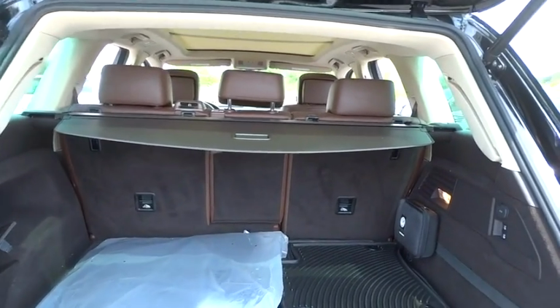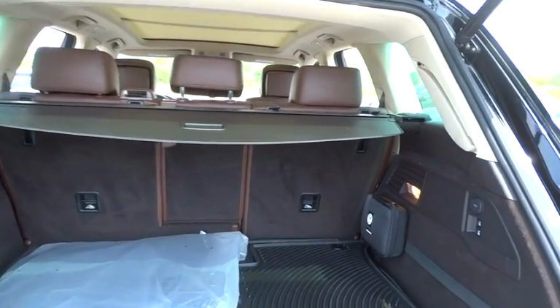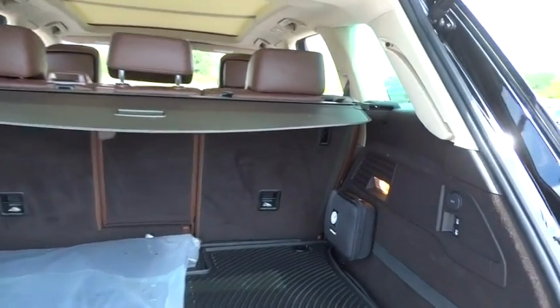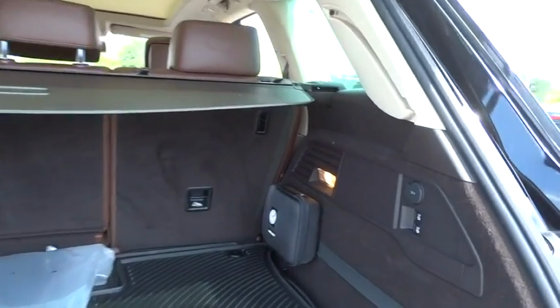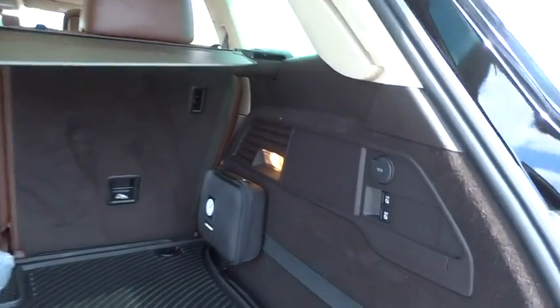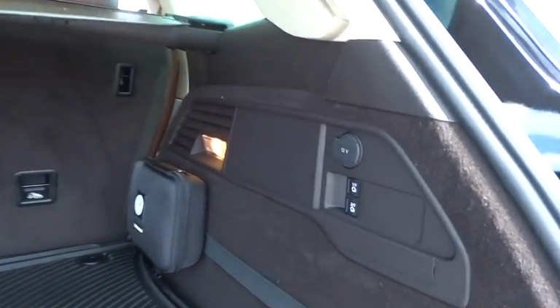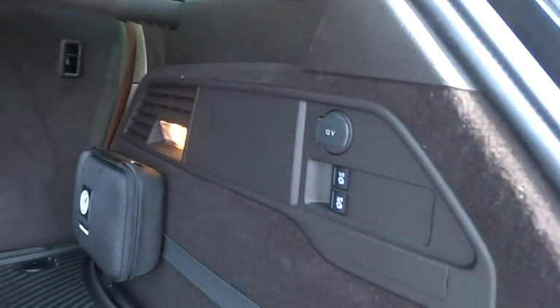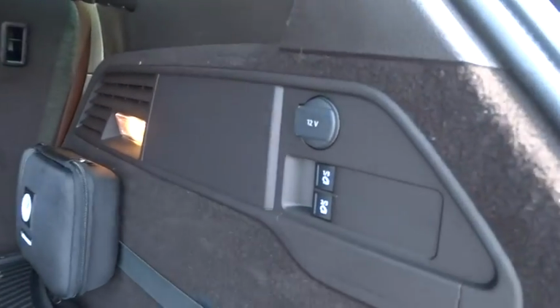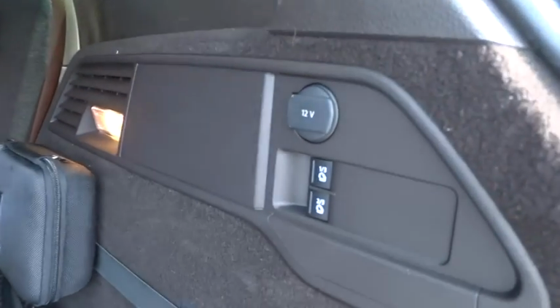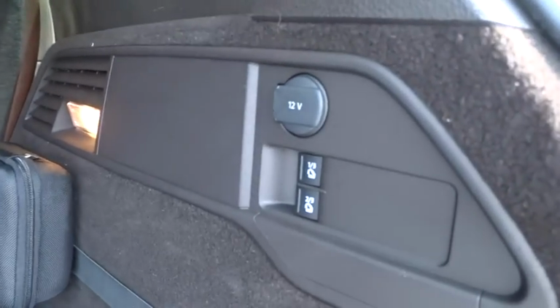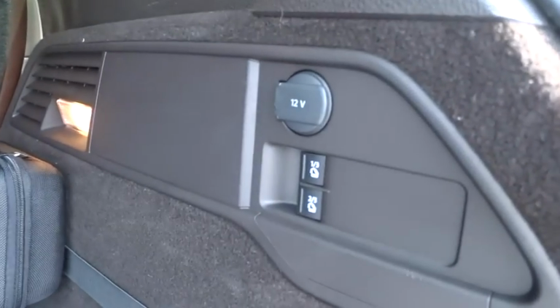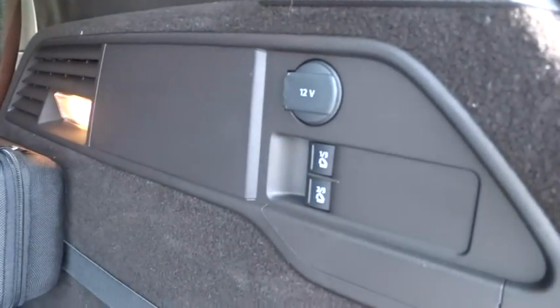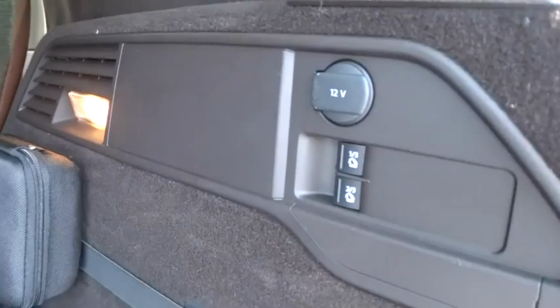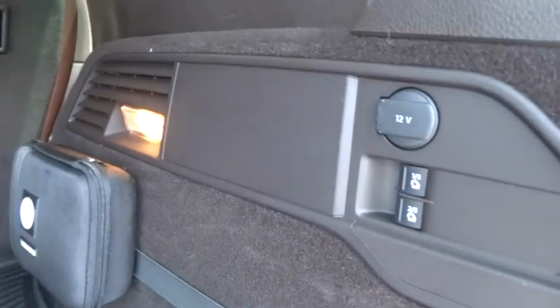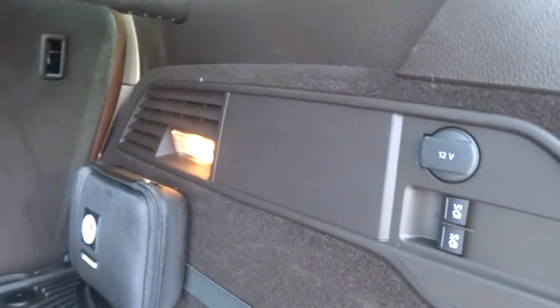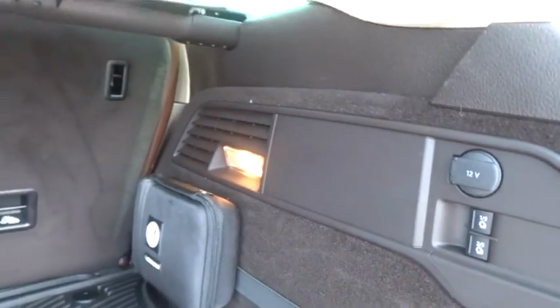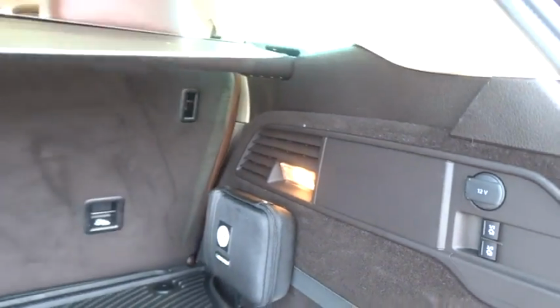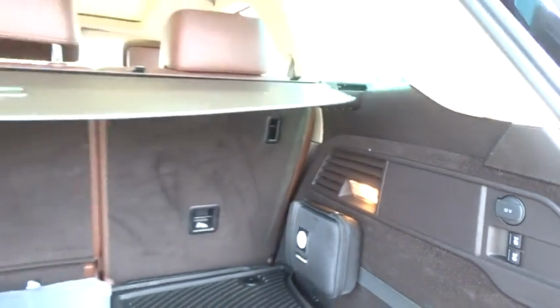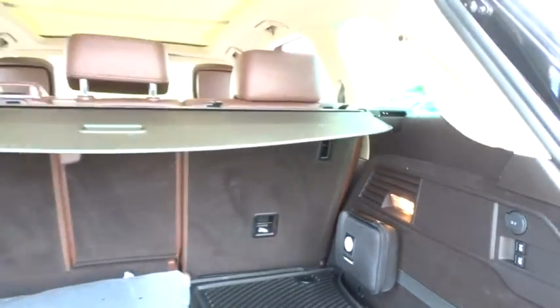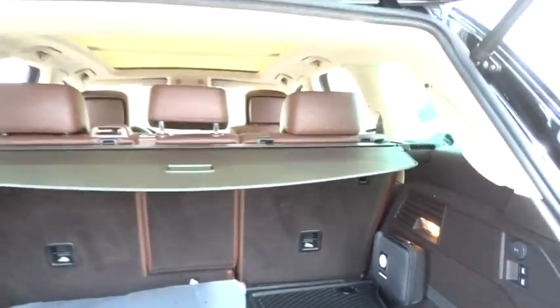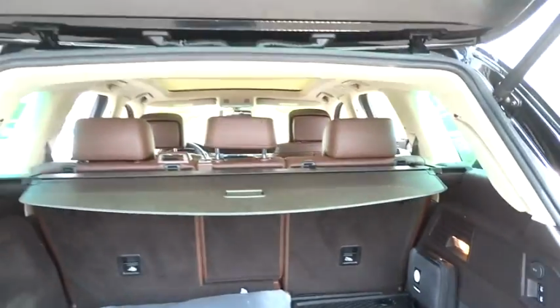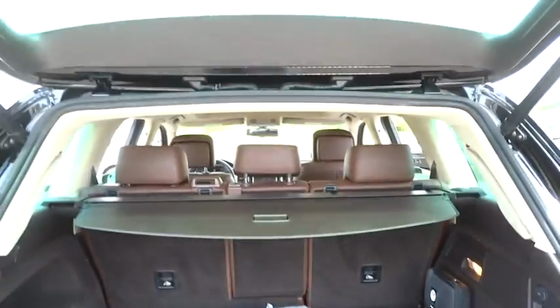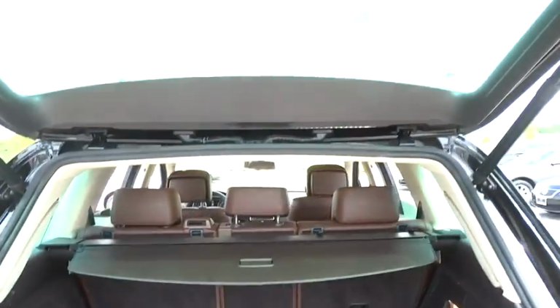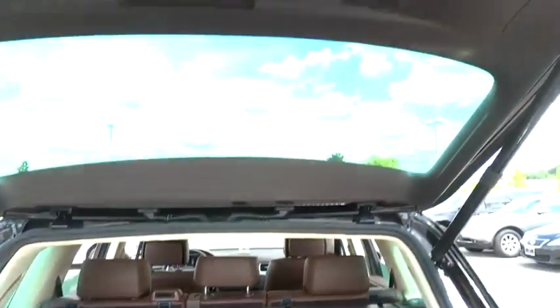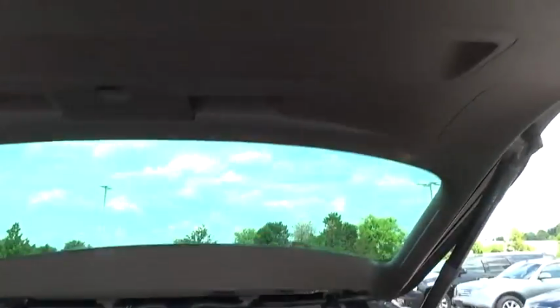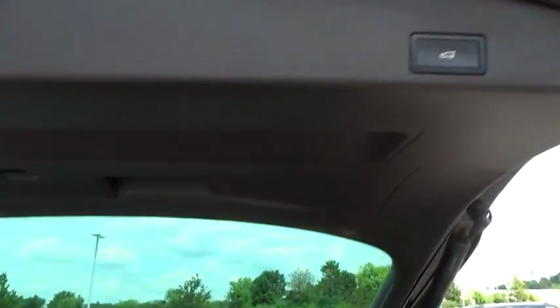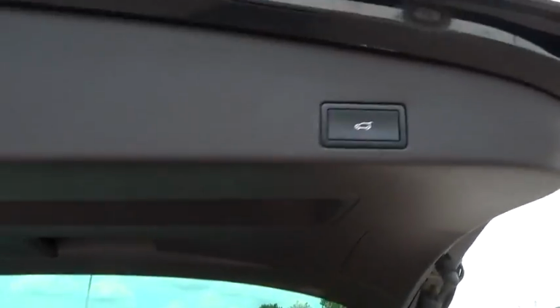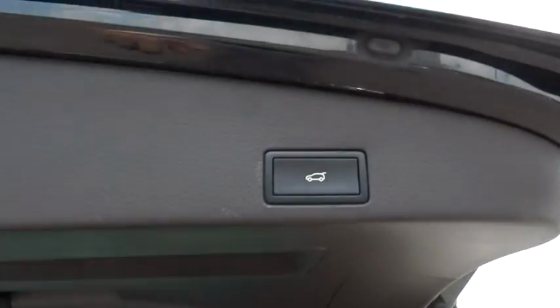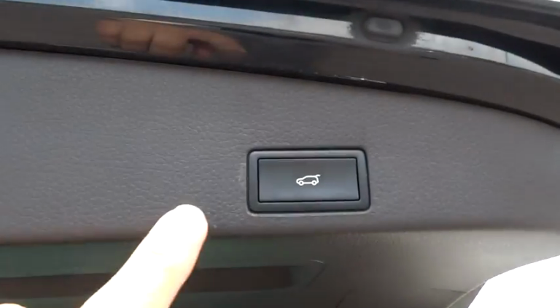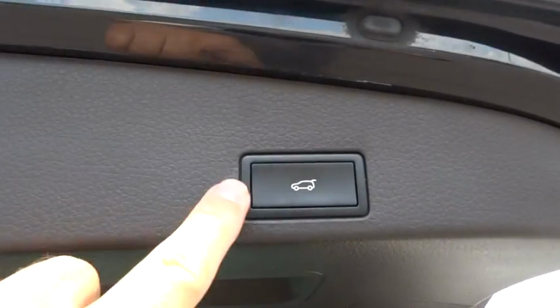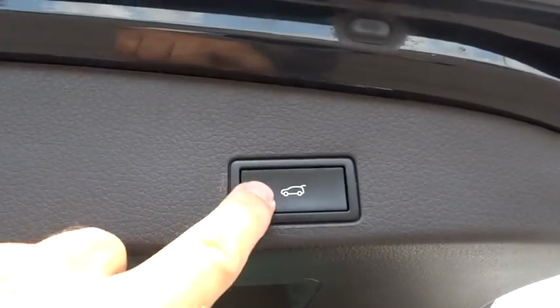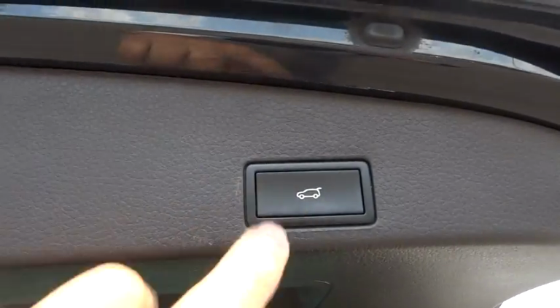Cruise control, aluminum wheels, floor mat, climate control, universal garage door opener, AM-FM stereo radio, rear defrost.